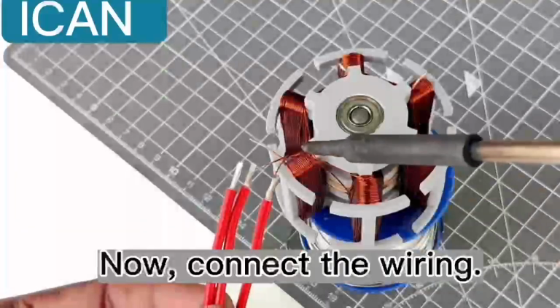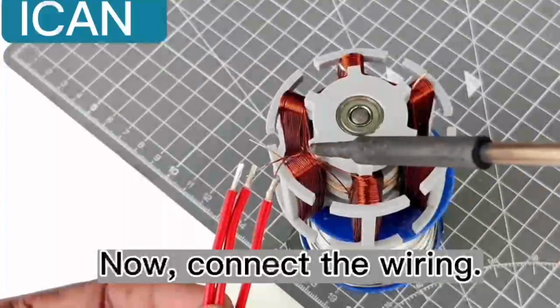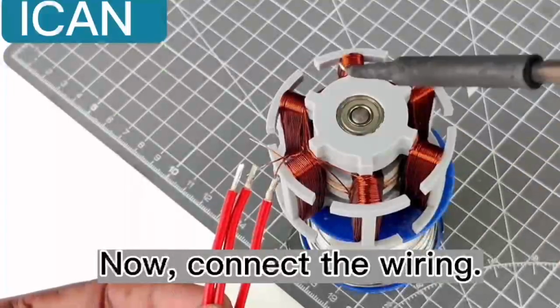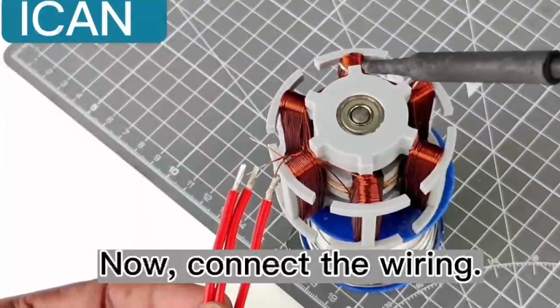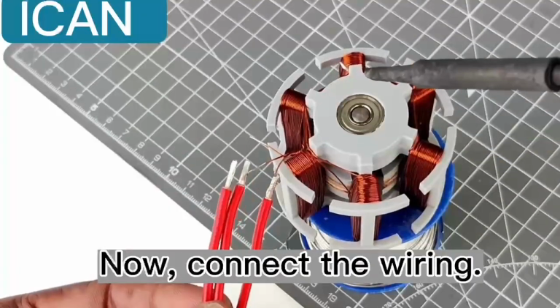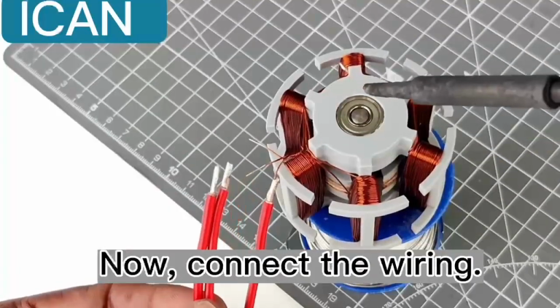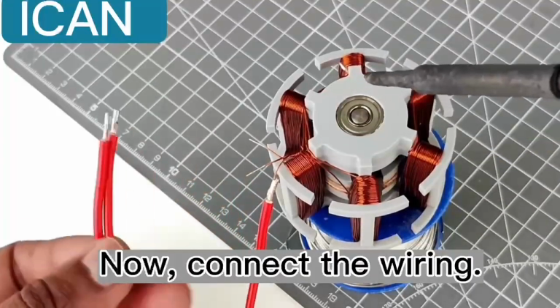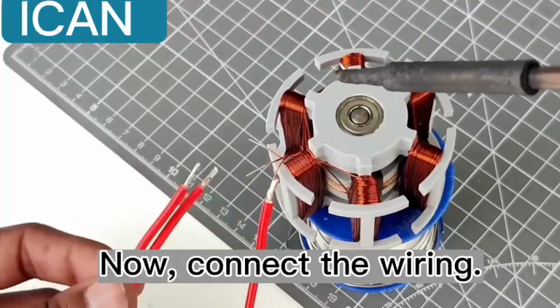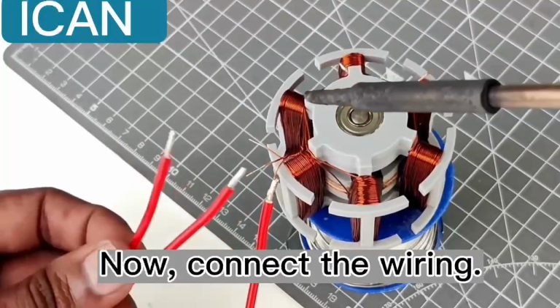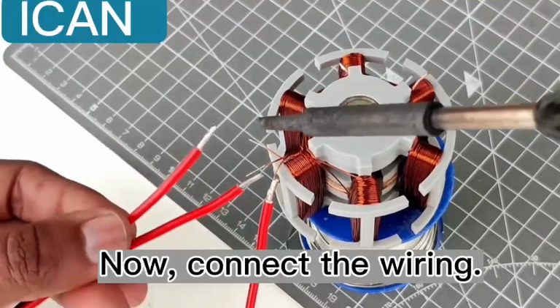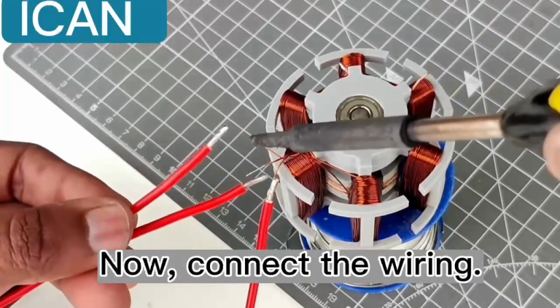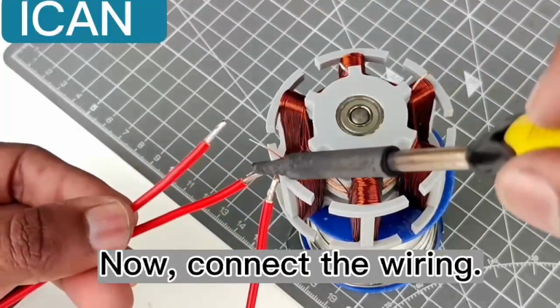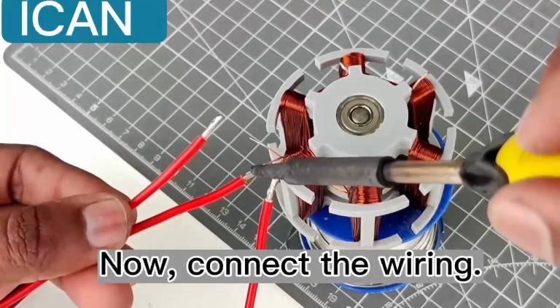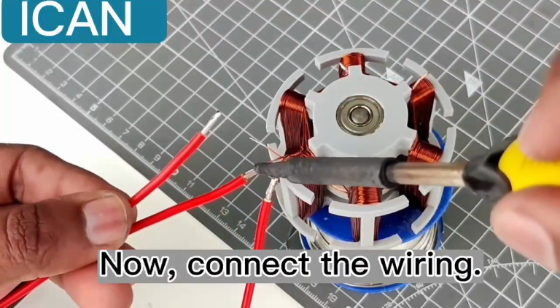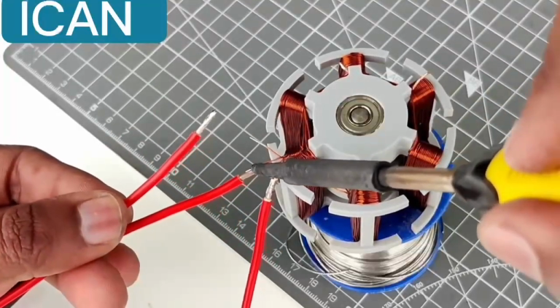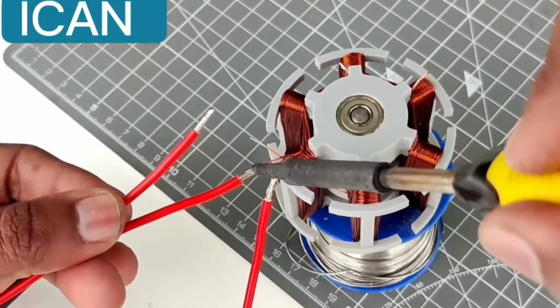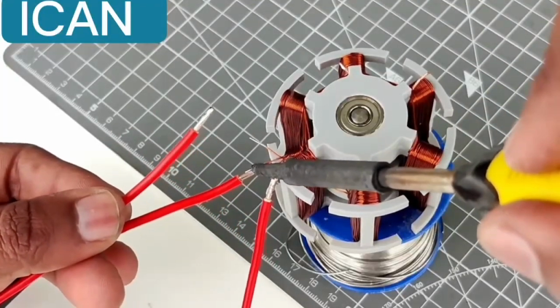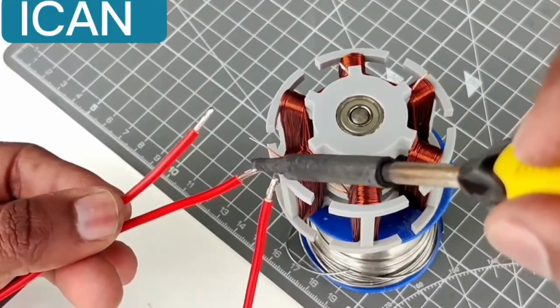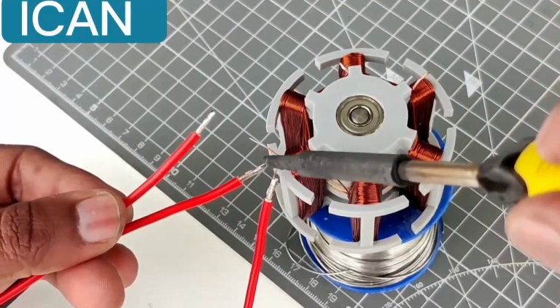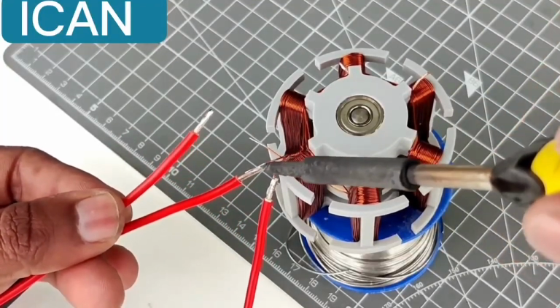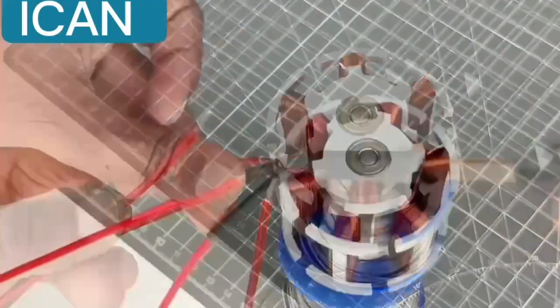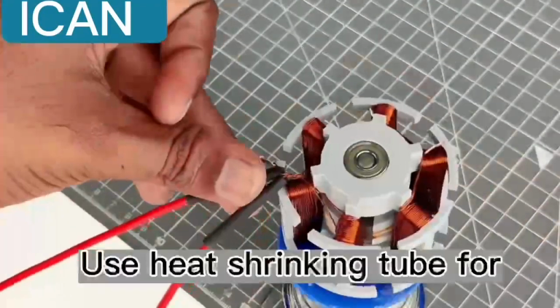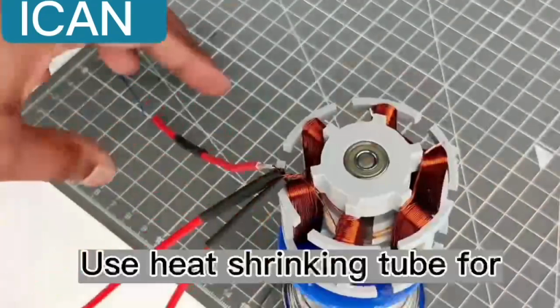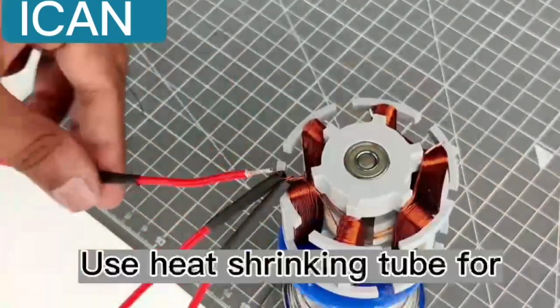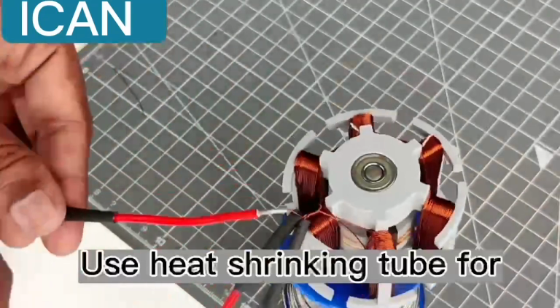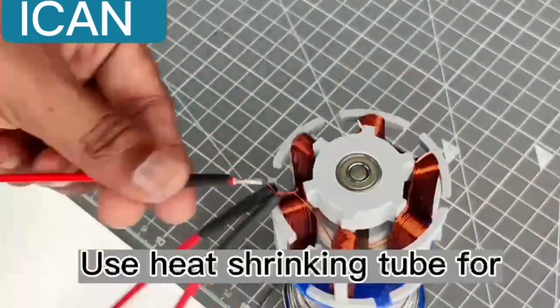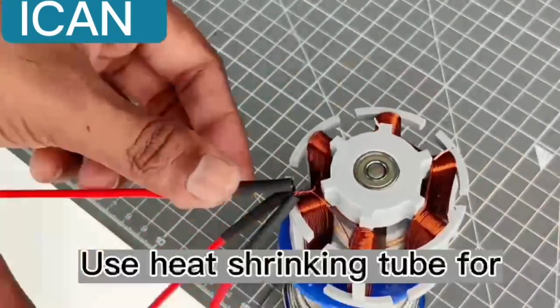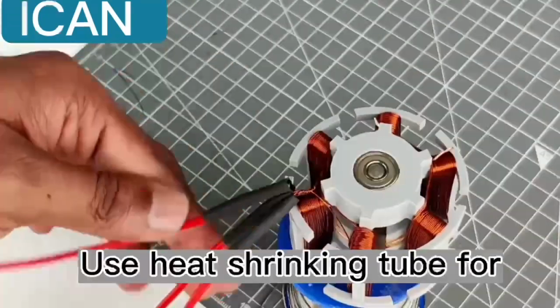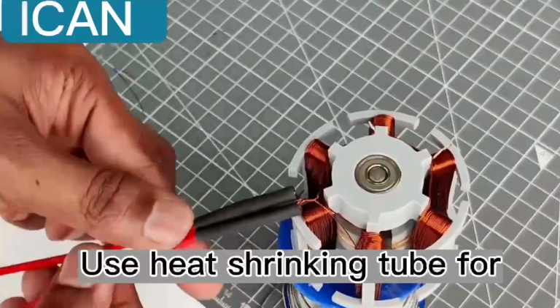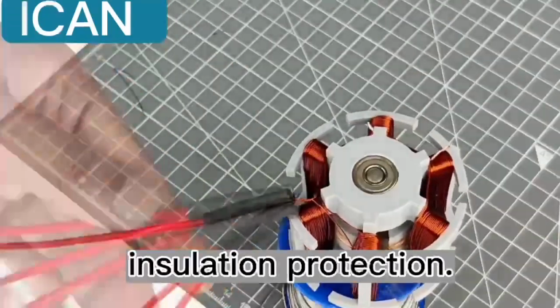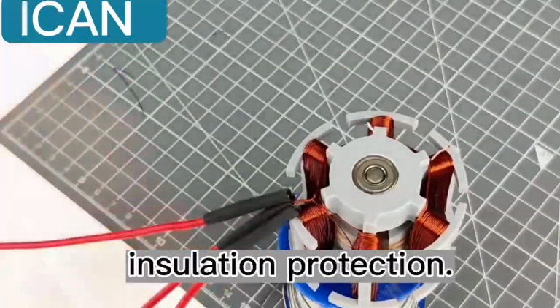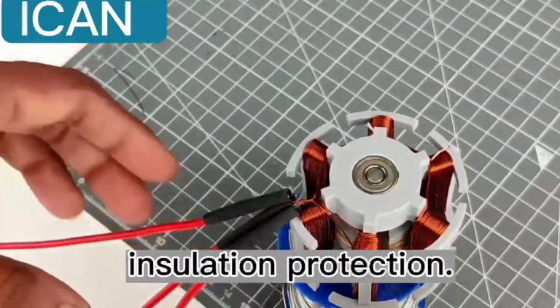Now, connect the wiring. Use heat shrinking tube for insulation protection.